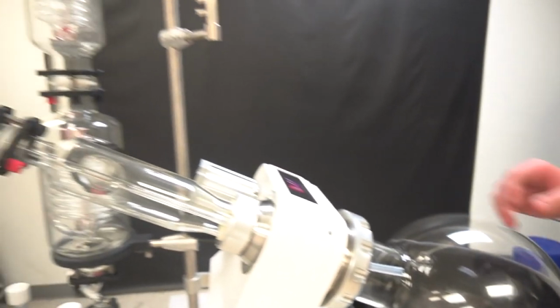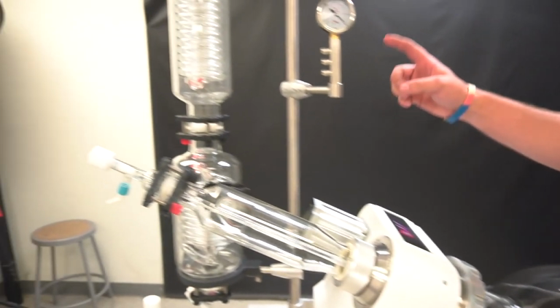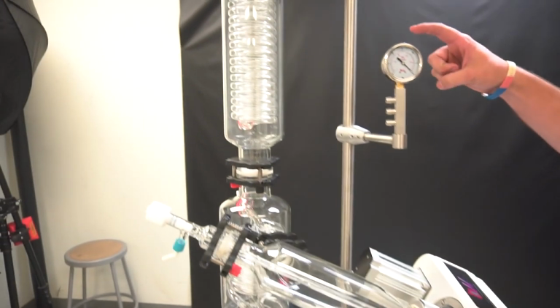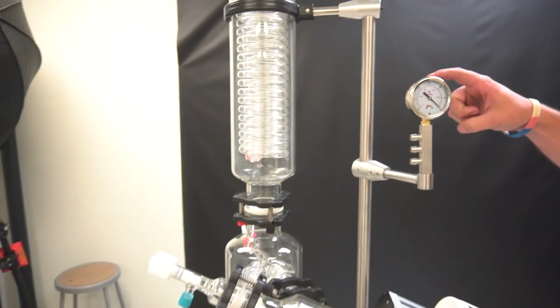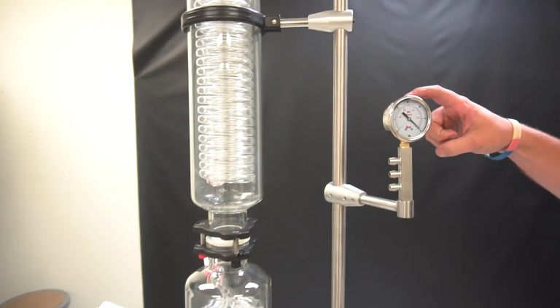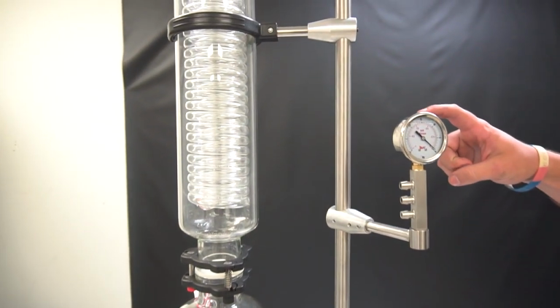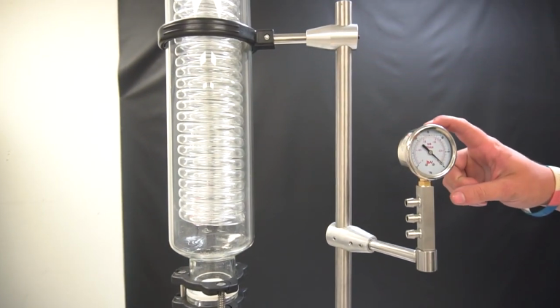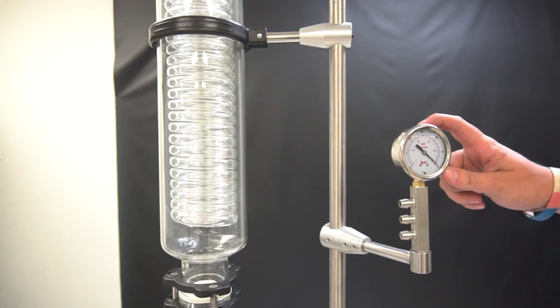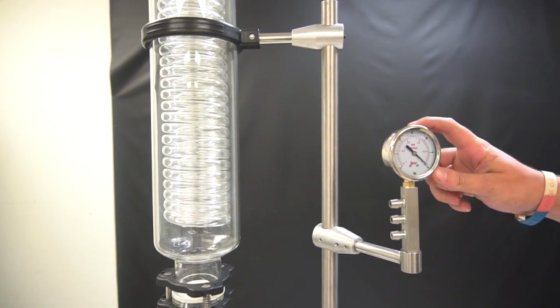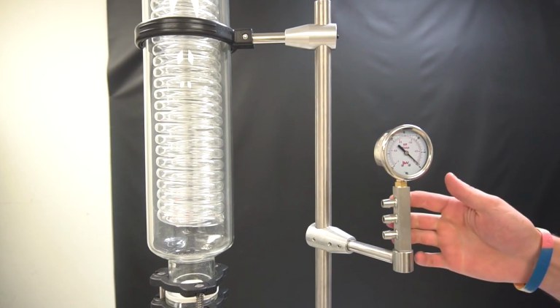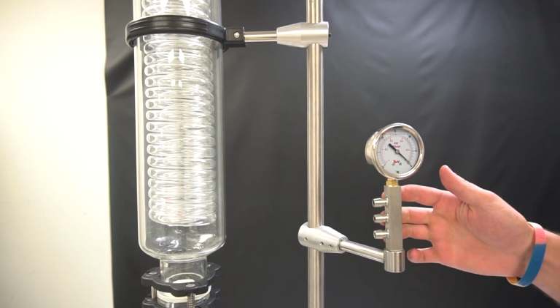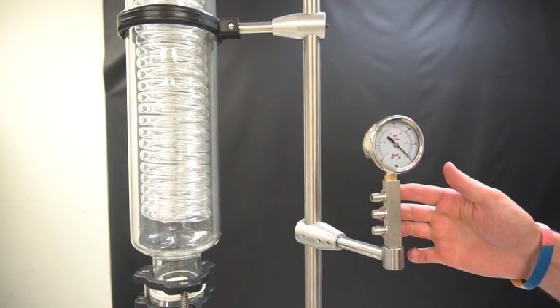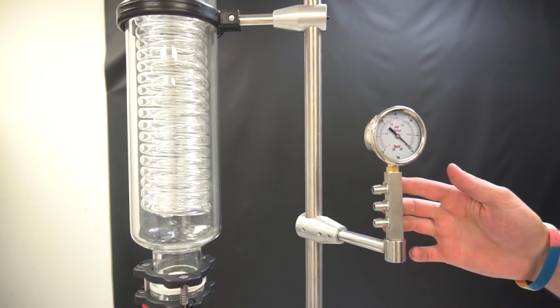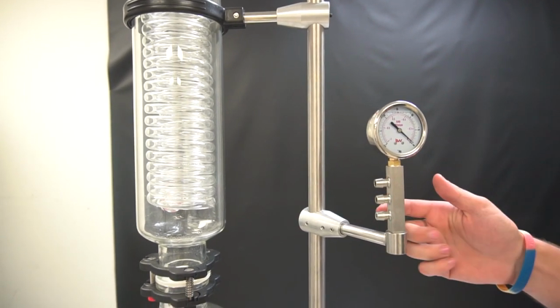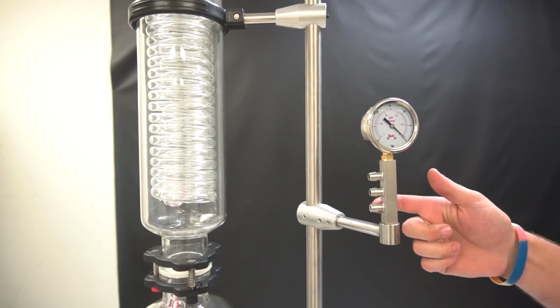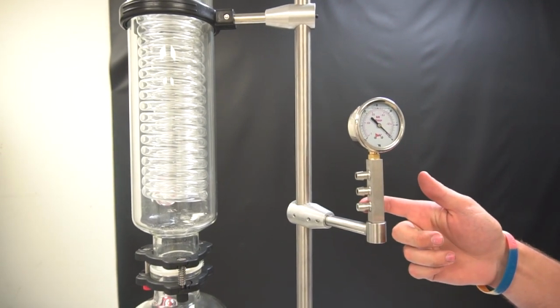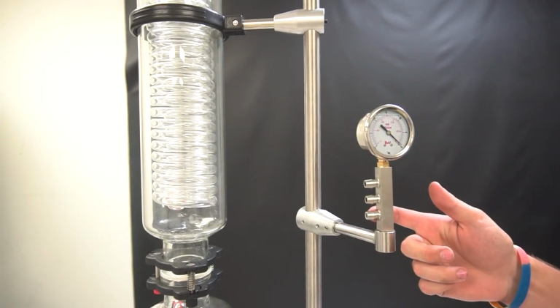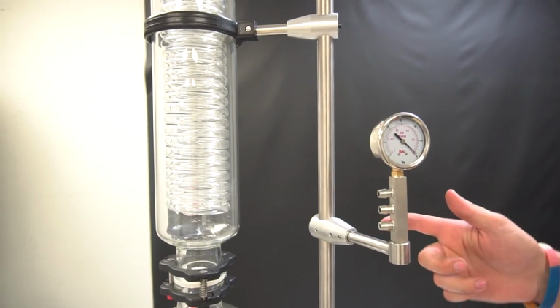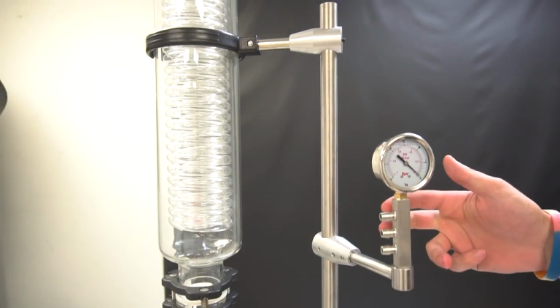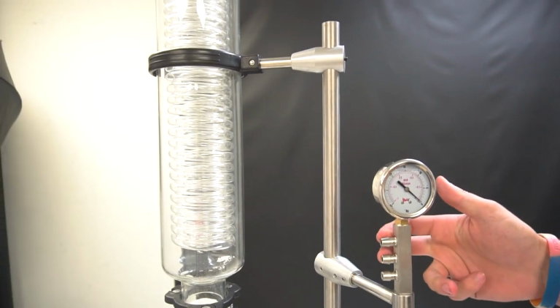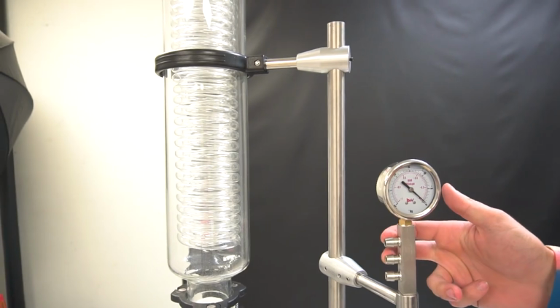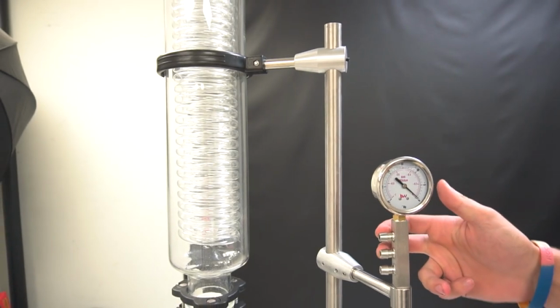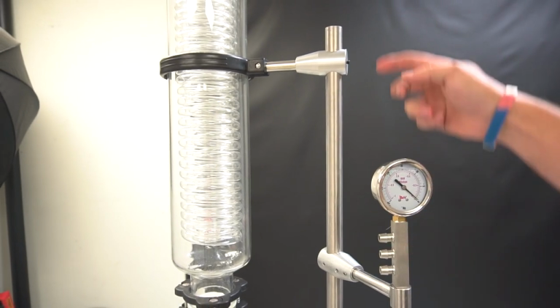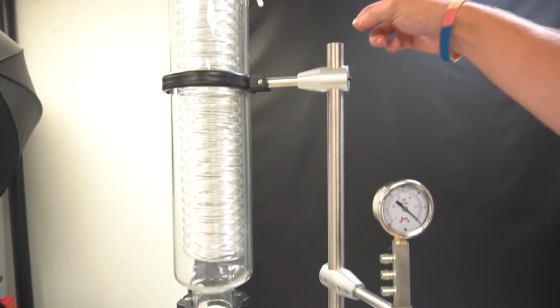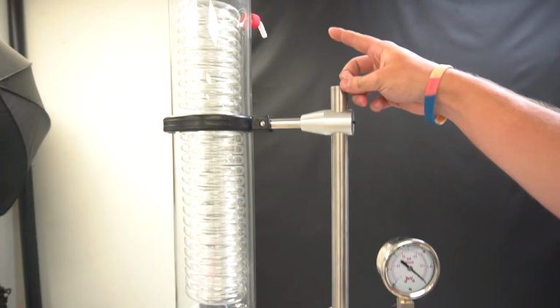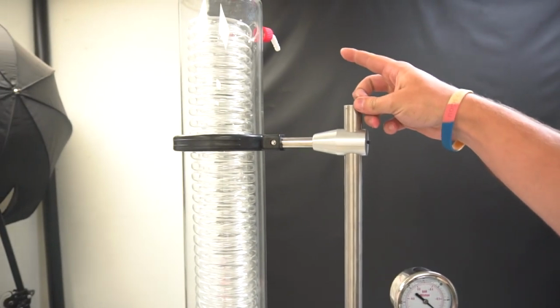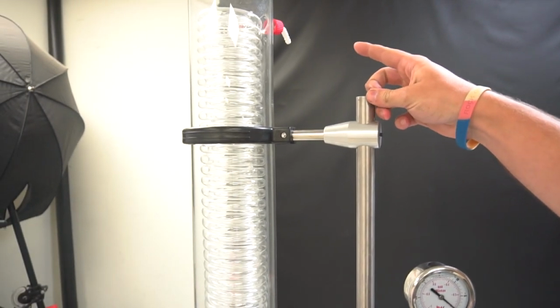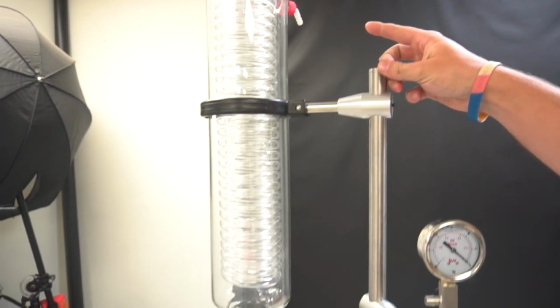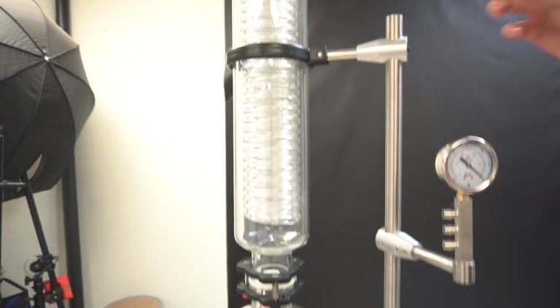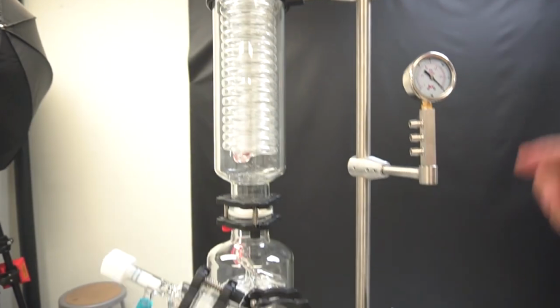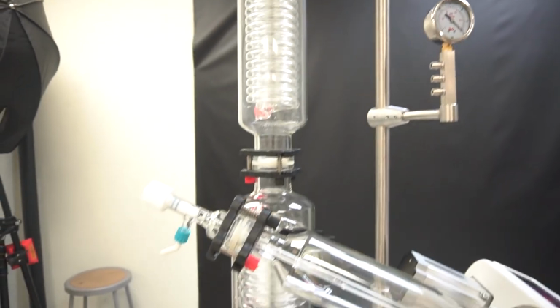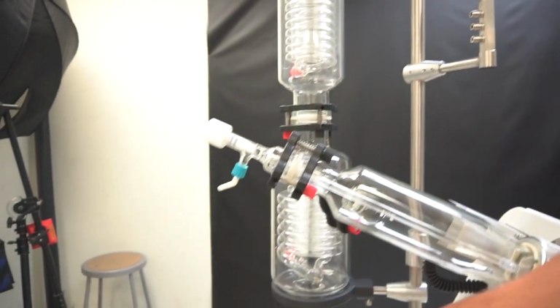Up here, we have our vacuum manifold, gauge, and three barbs. You hook one to your vacuum pump. The other two barbs — one goes to the vacuum port up top, and then one goes to the vacuum port on the receiving flask.